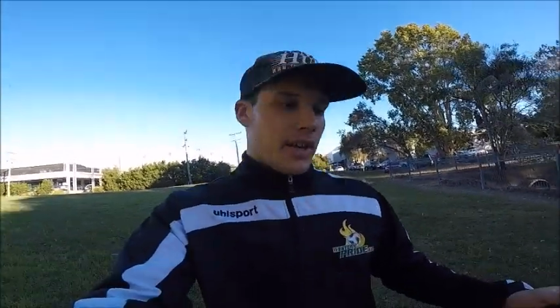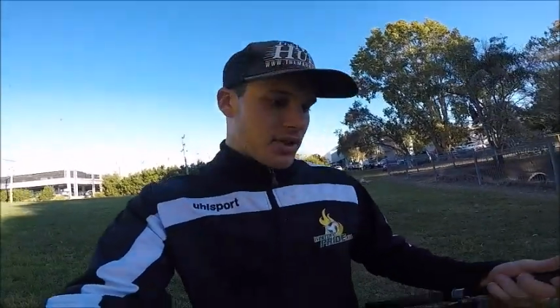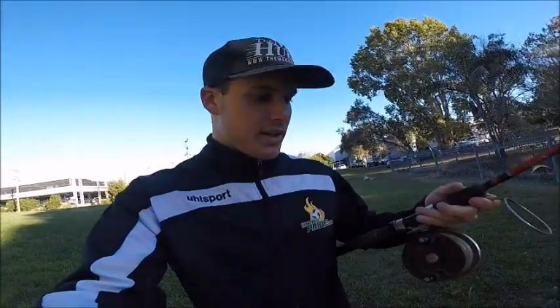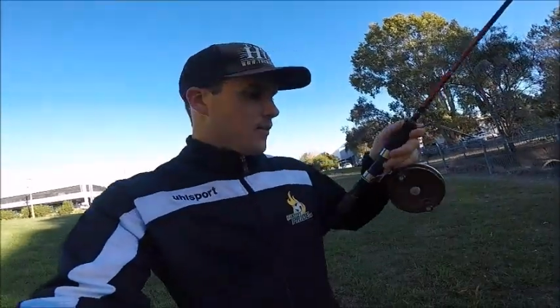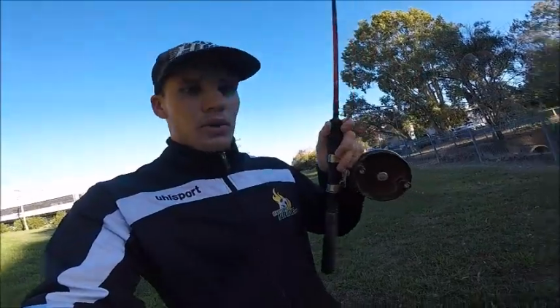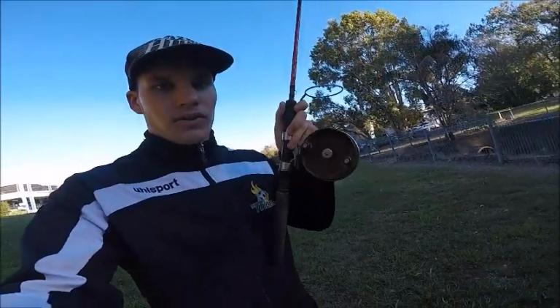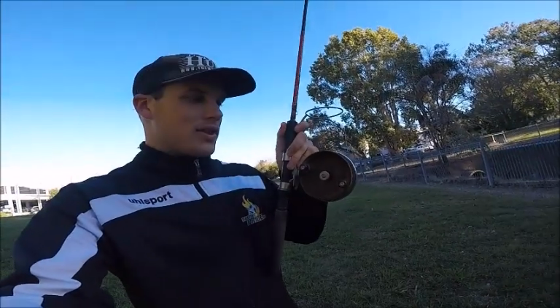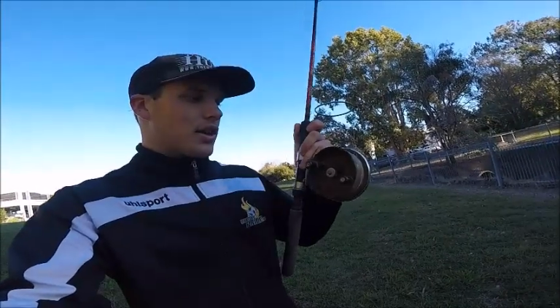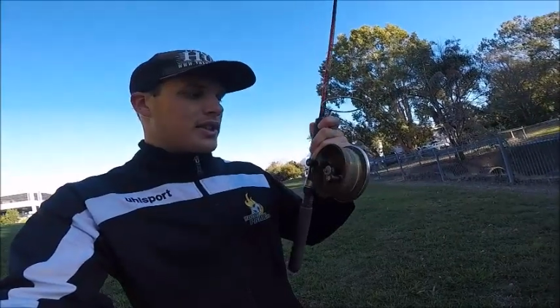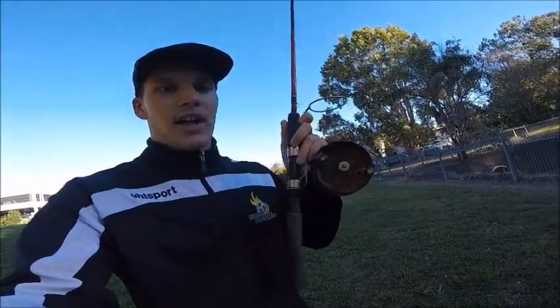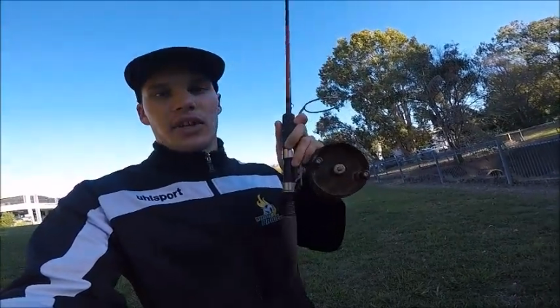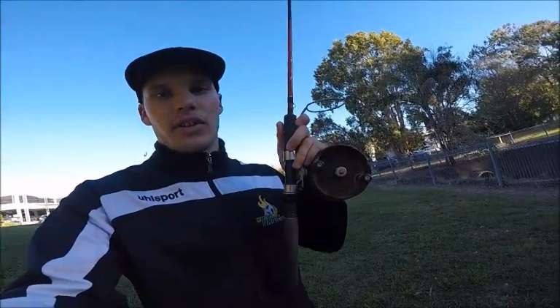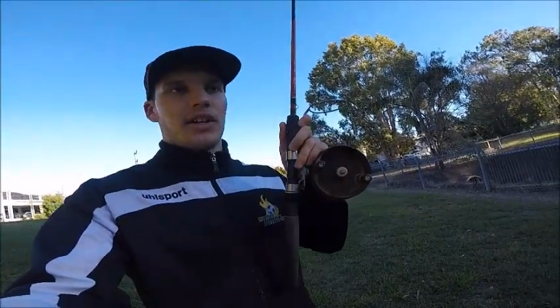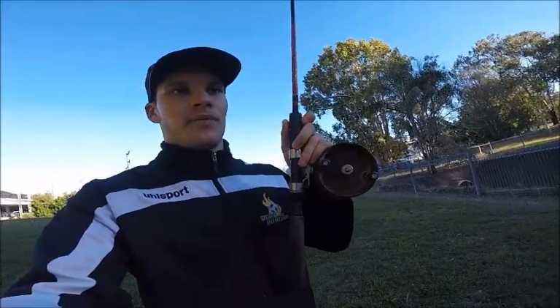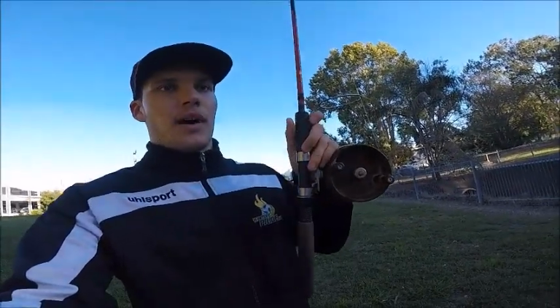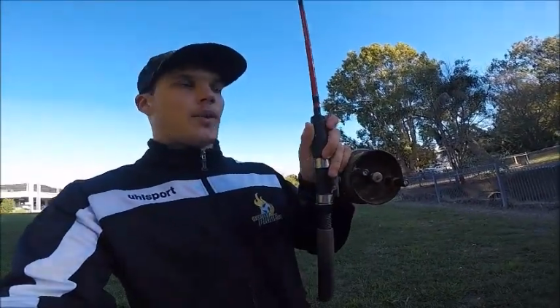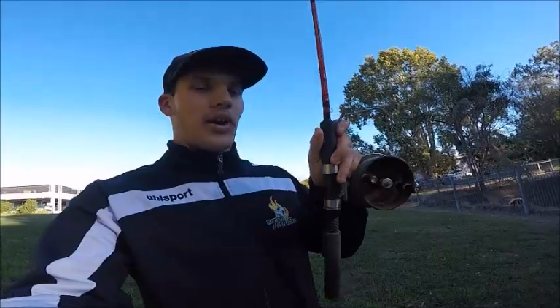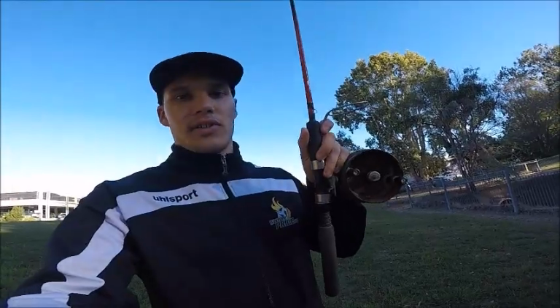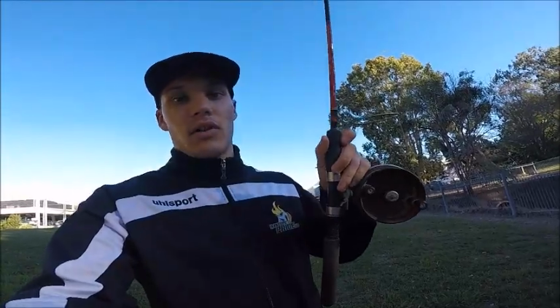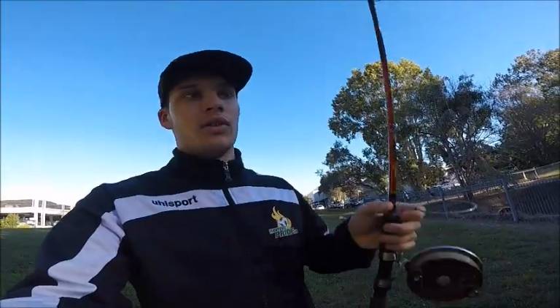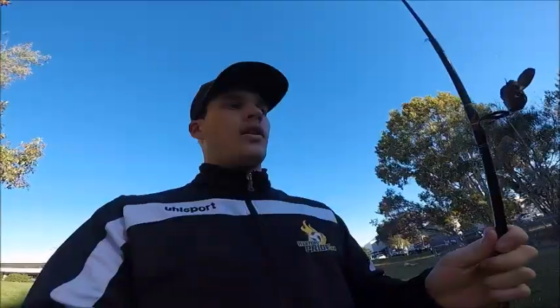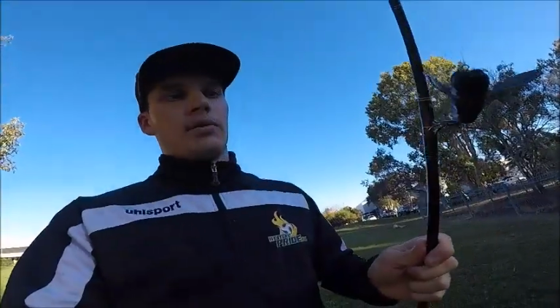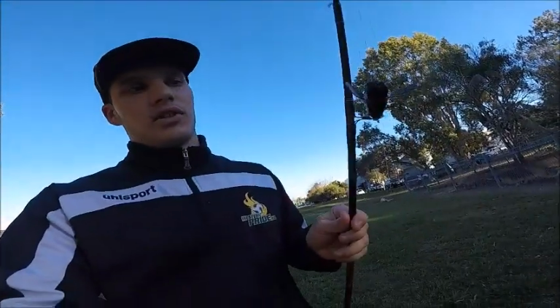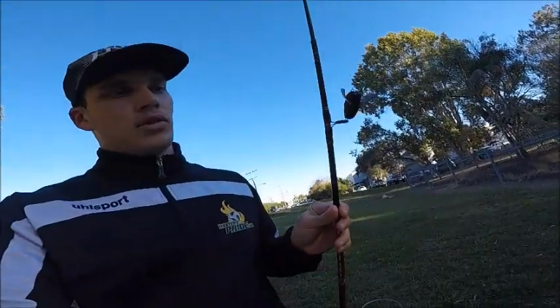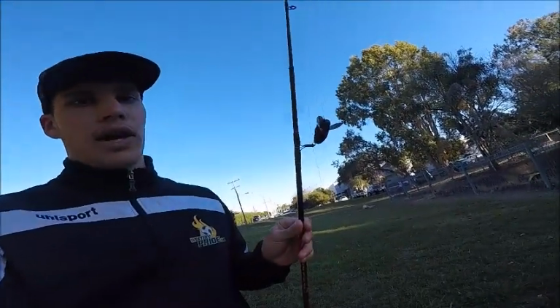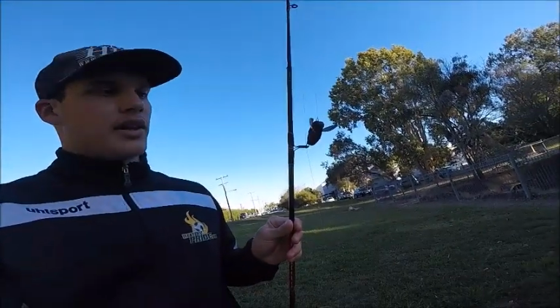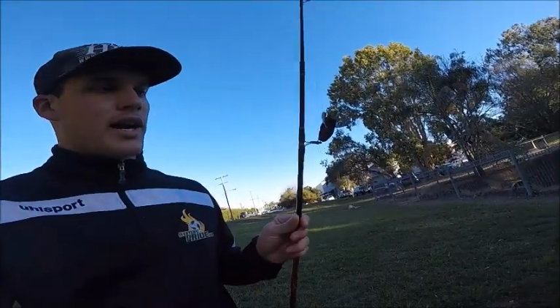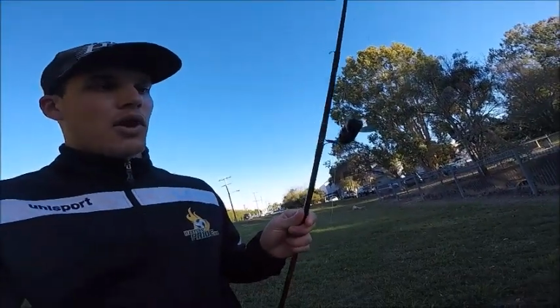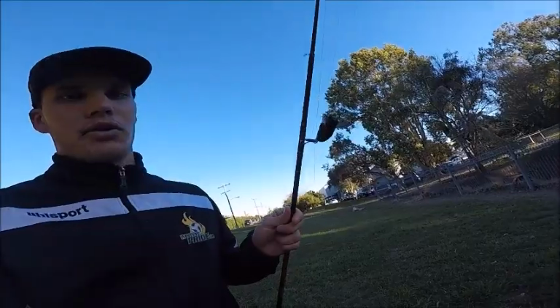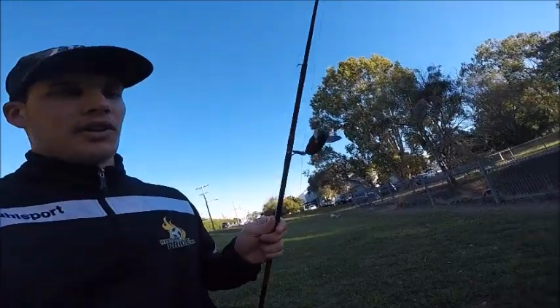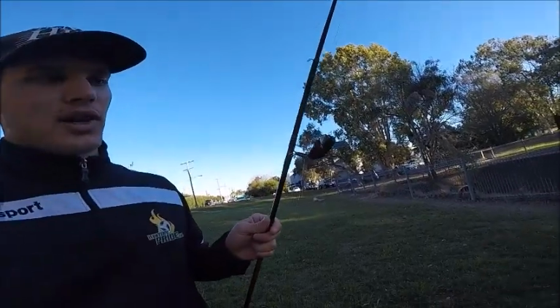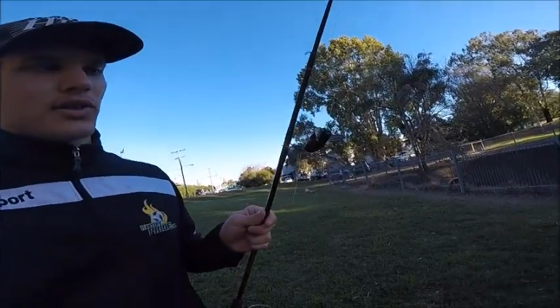The gear I'm using today is a bit of an old school sort of thing. This is an Alvy reel, they're called here in Australia. Absolutely great reel, it's just old school. I'm using a little homemade lure I've made out of a wine bottle cork — a surface lure.